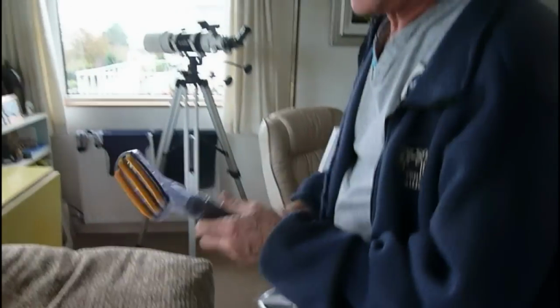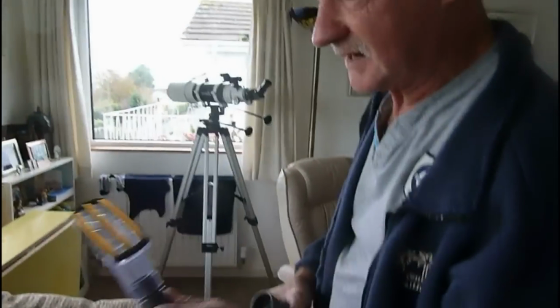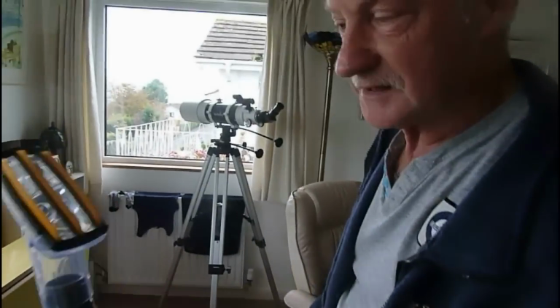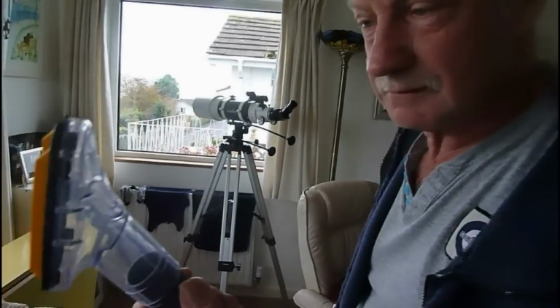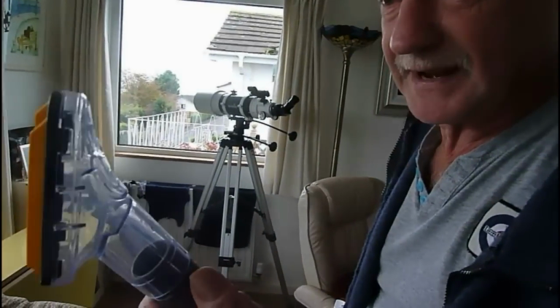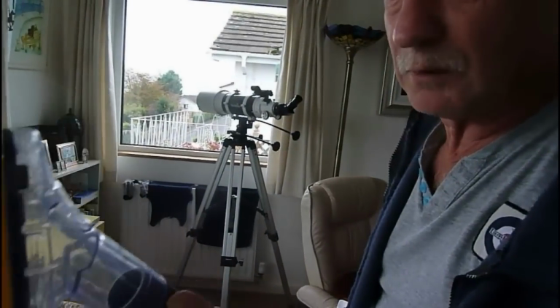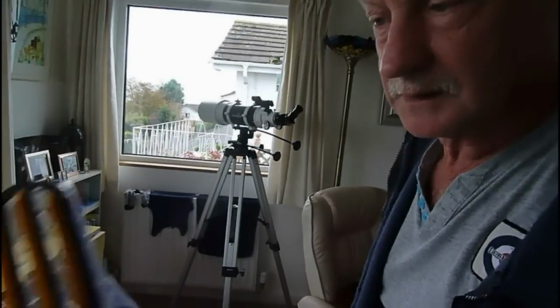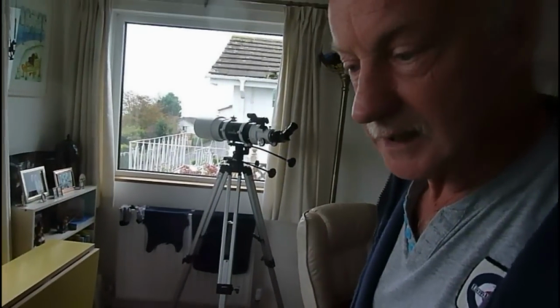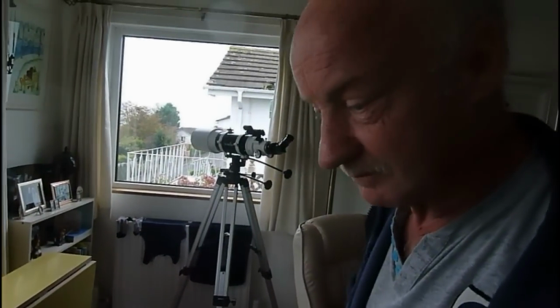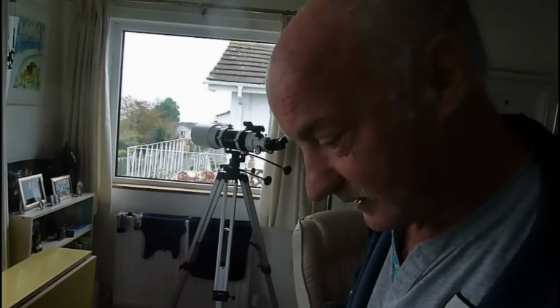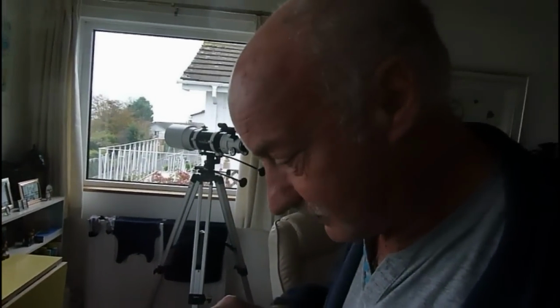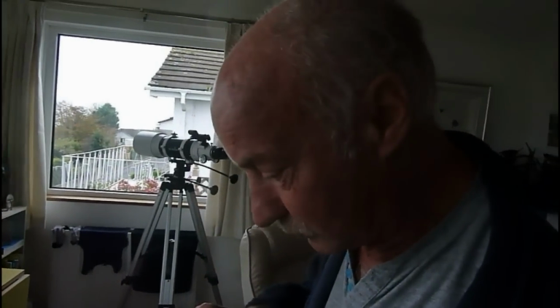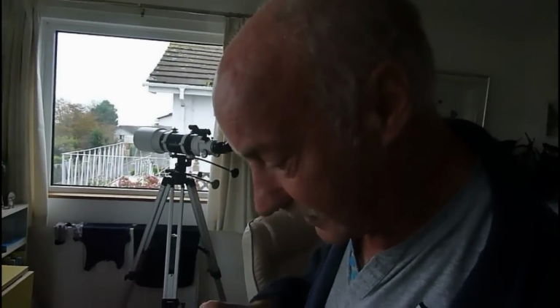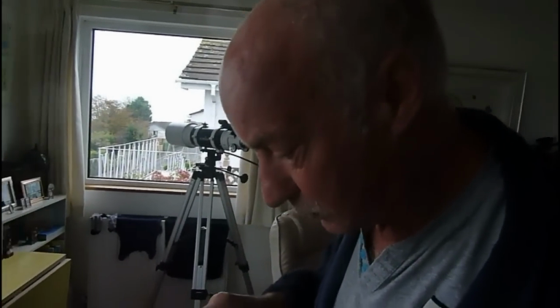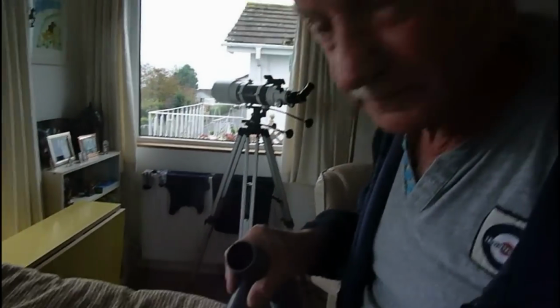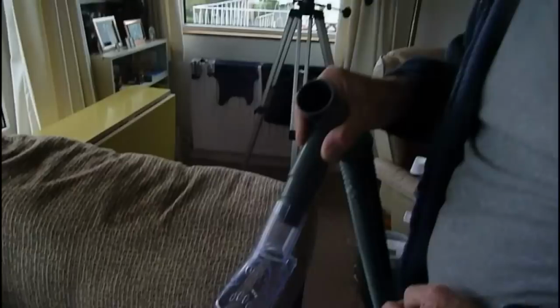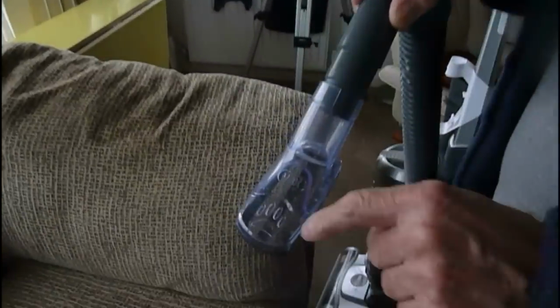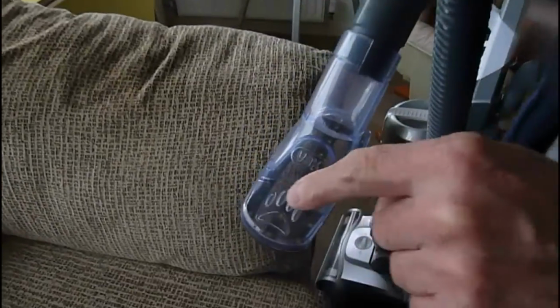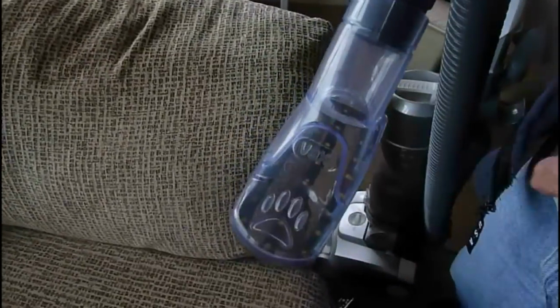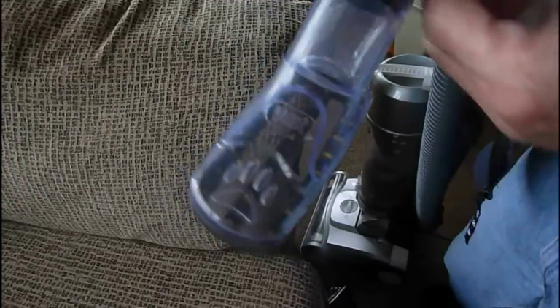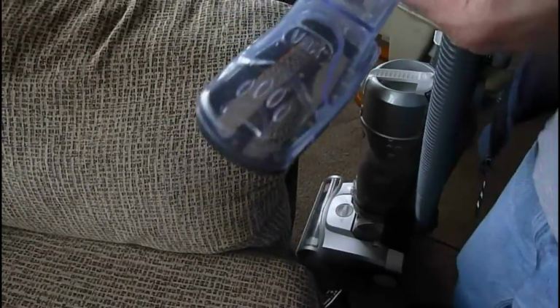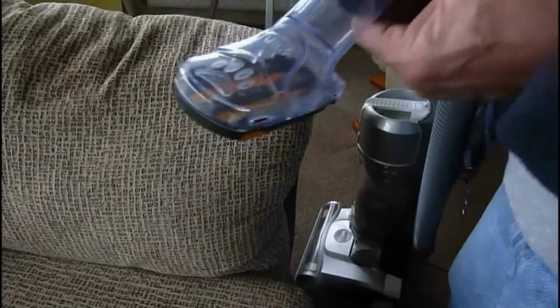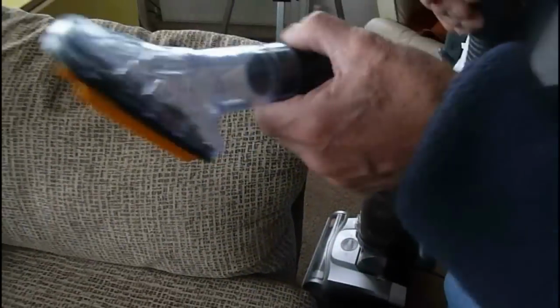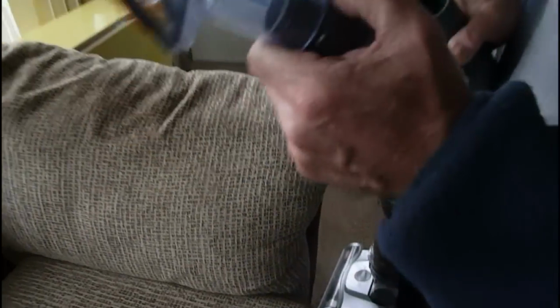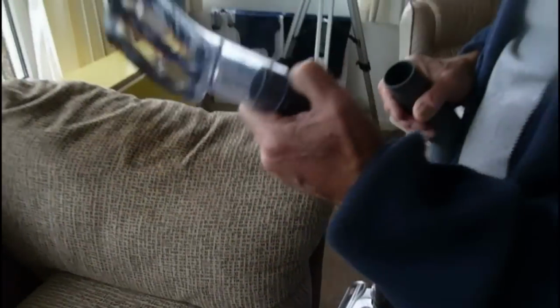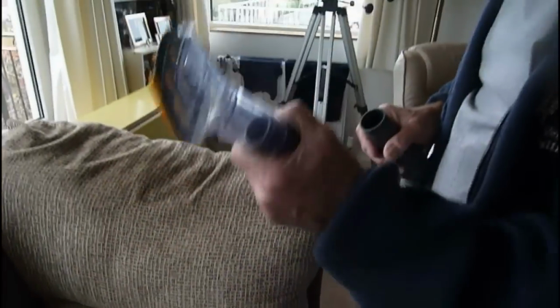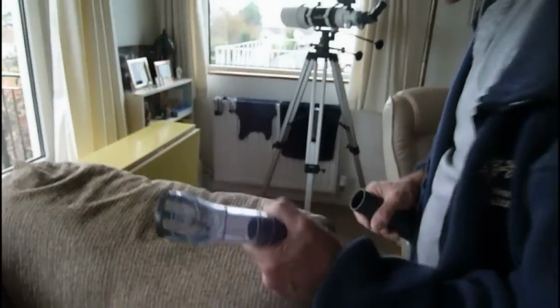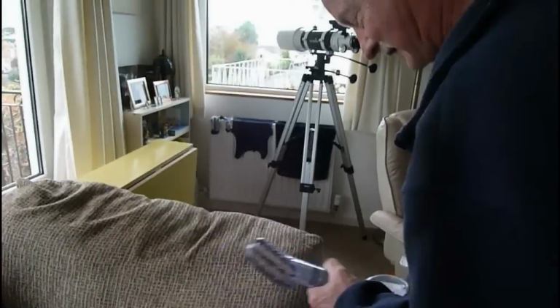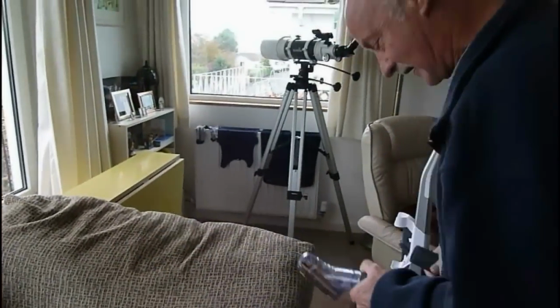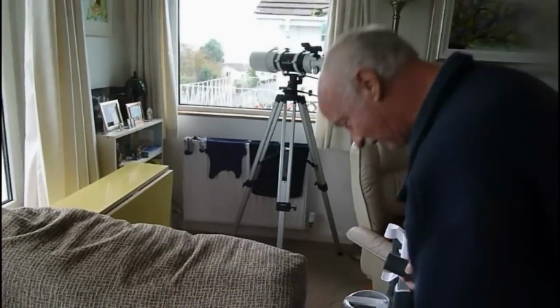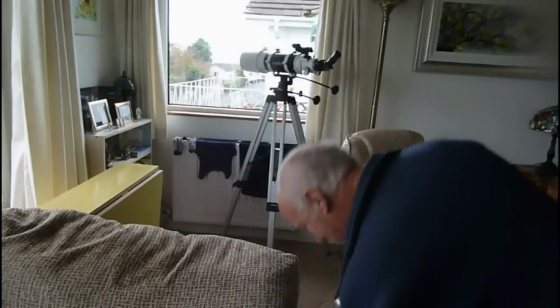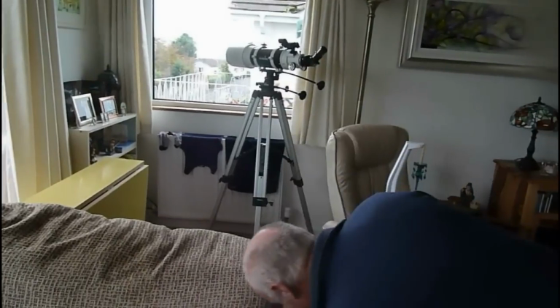That is the pet hair one - identifiable almost by the little paws on the front, so you know which one it is. But it is very good and does get everything off.